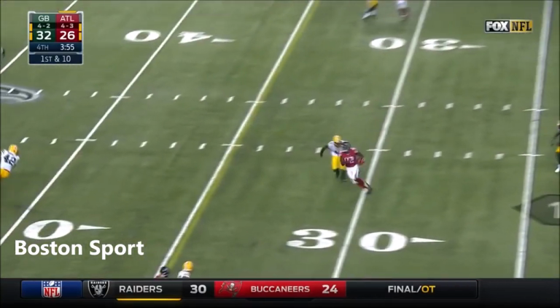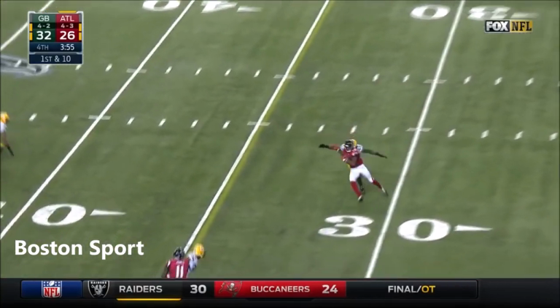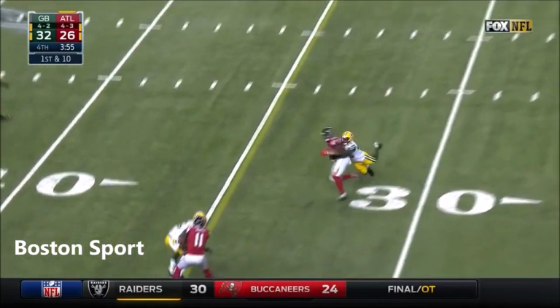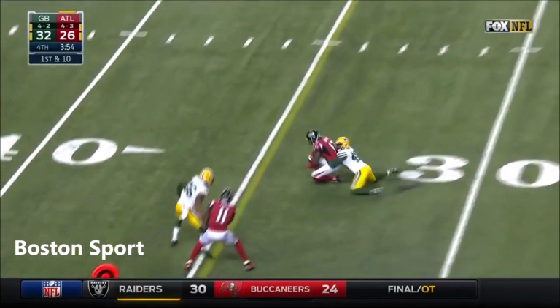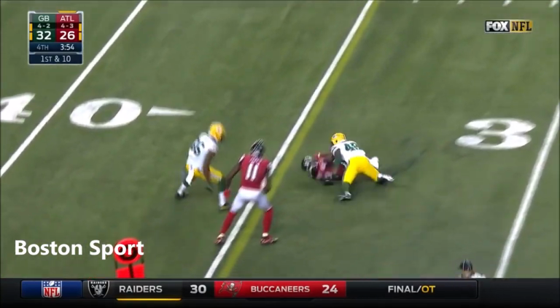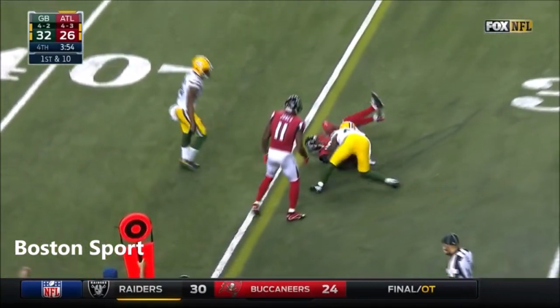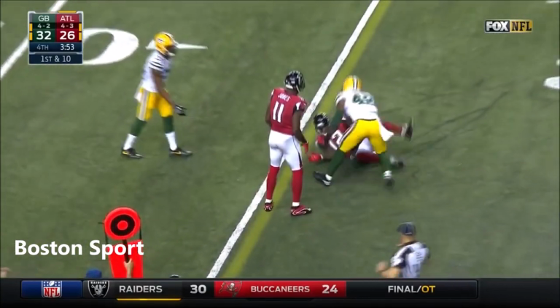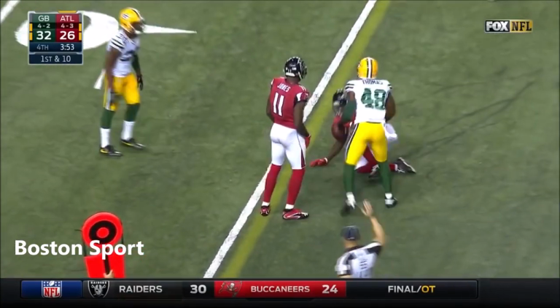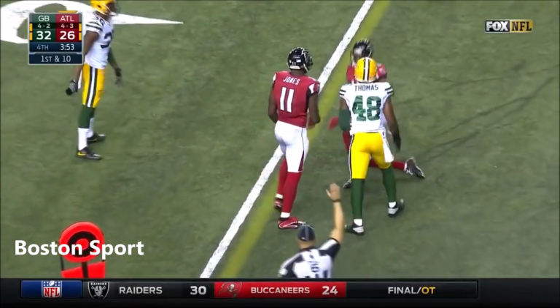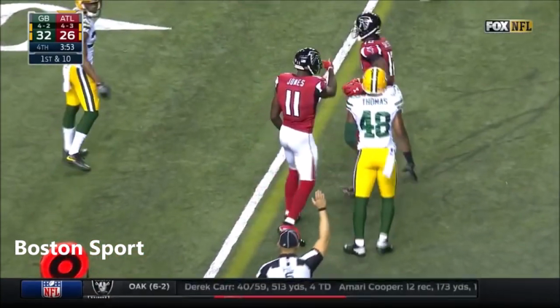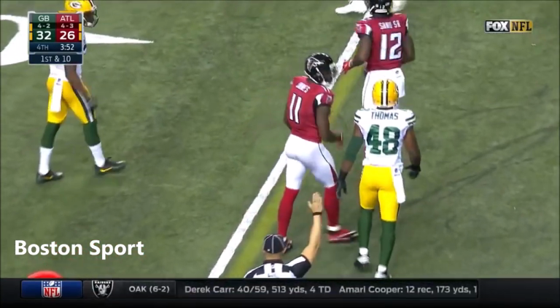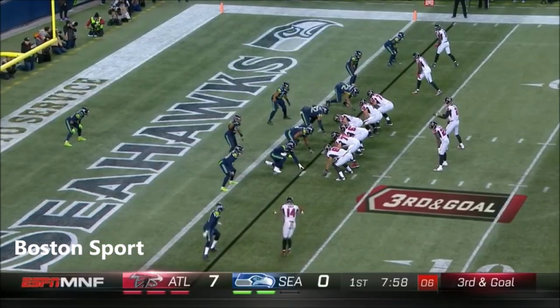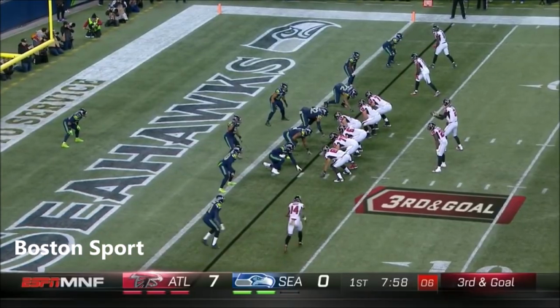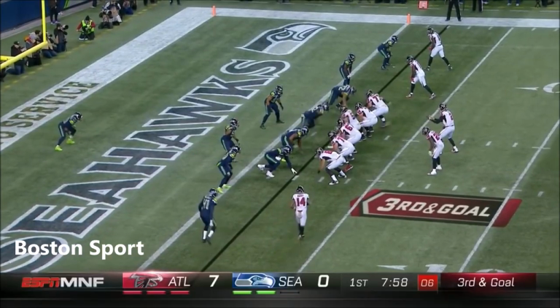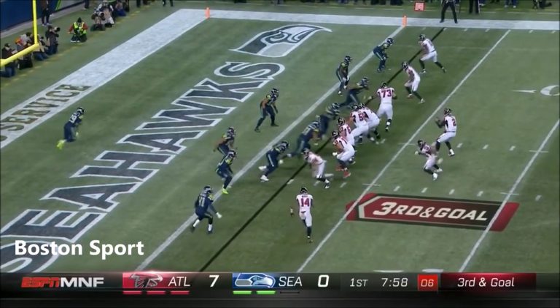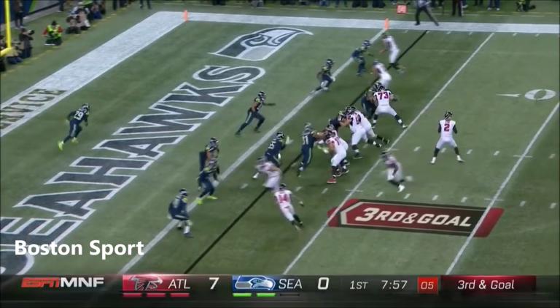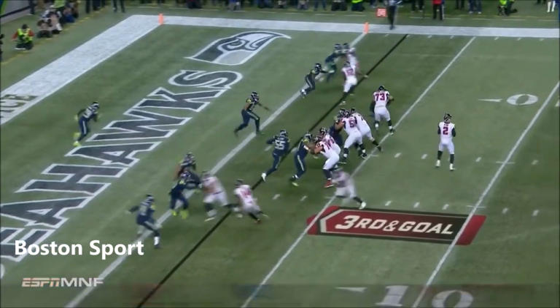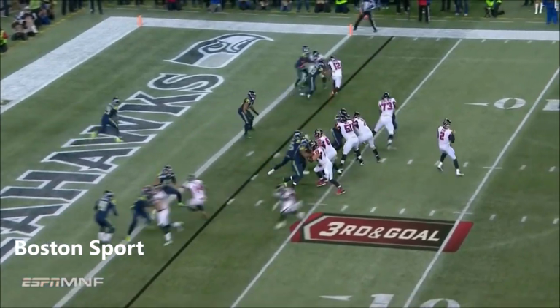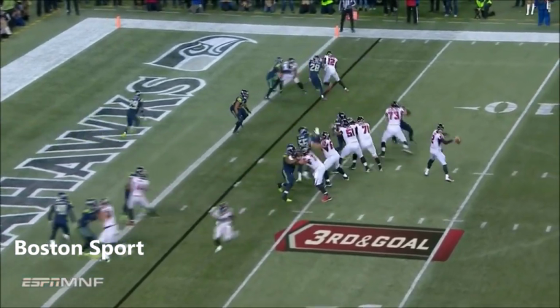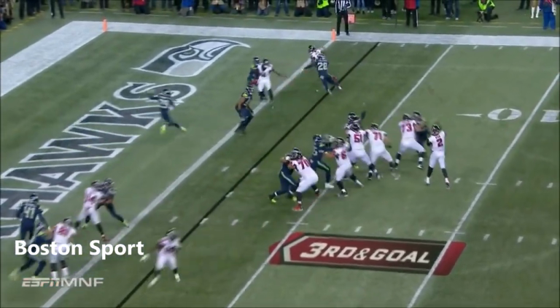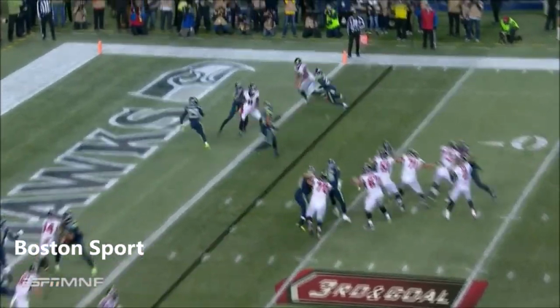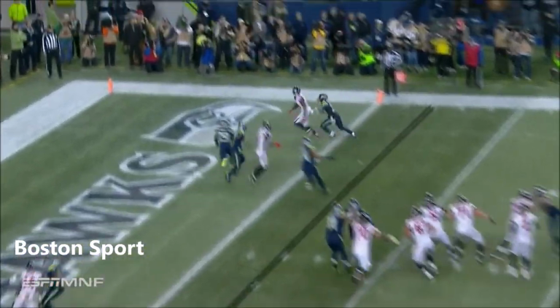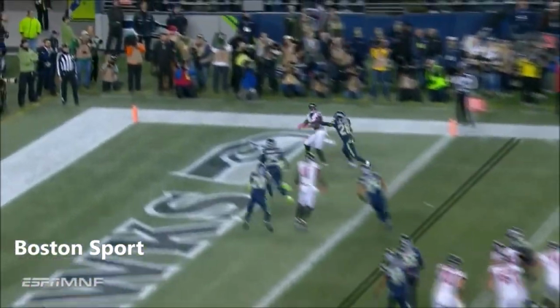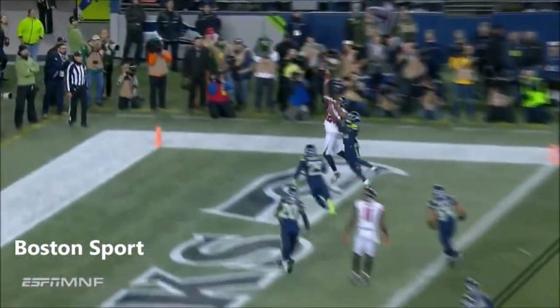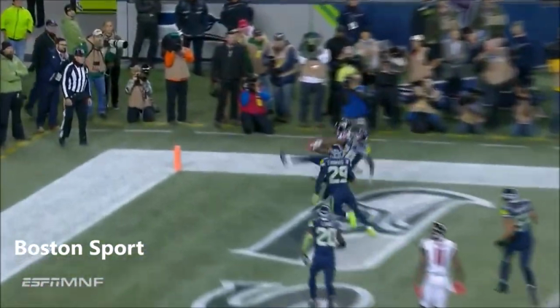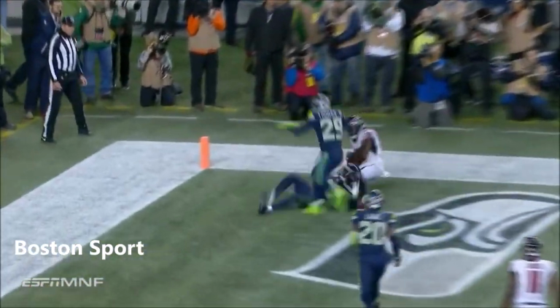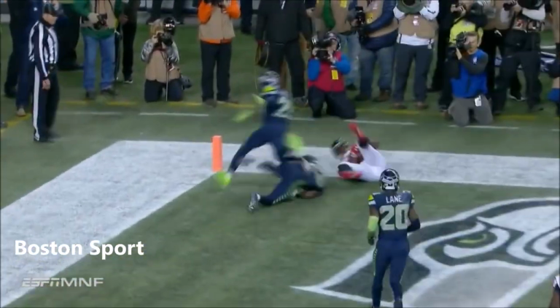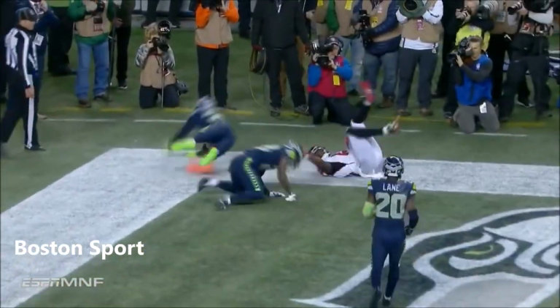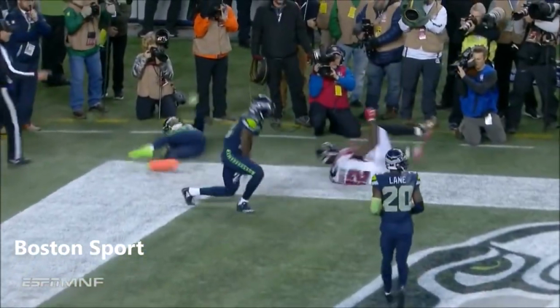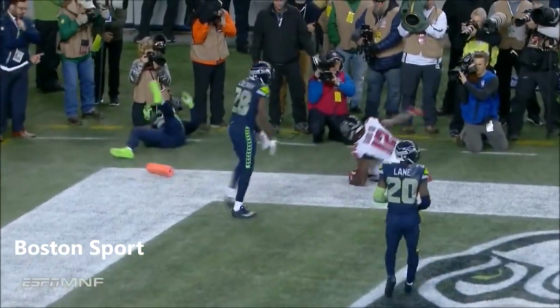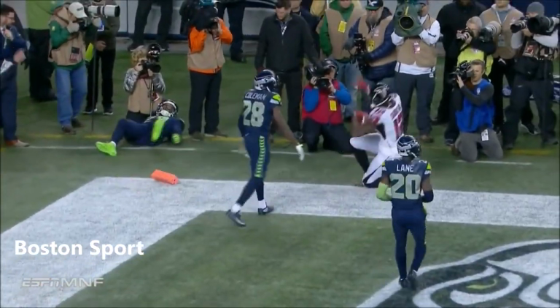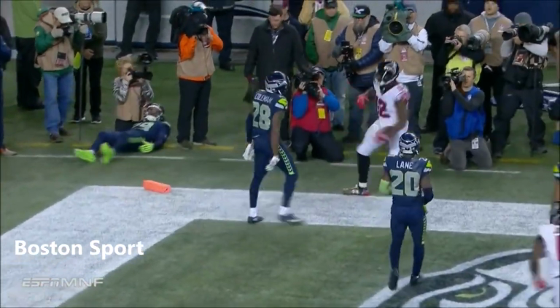First down. That's Mohamed Sanu and that's a gain of eight. Third and goal. Ryan — back quarter of the end zone. Sanu has it!